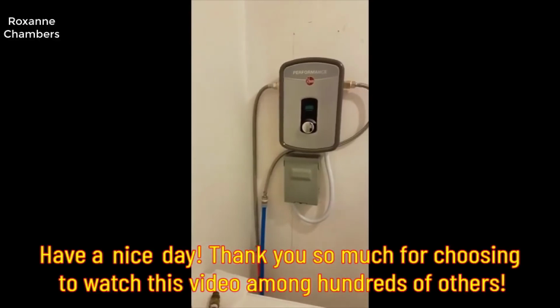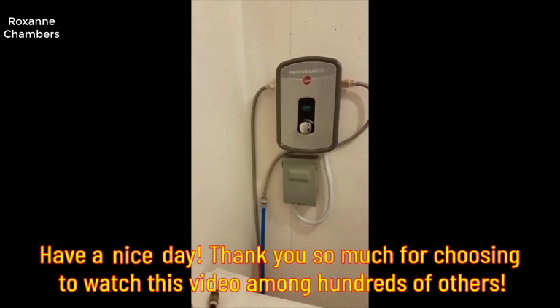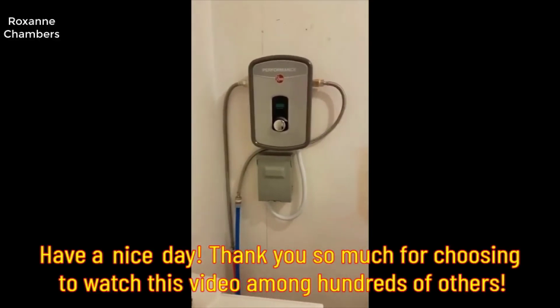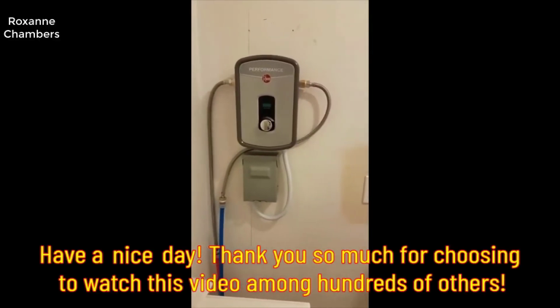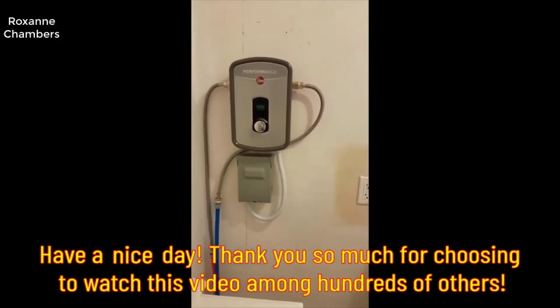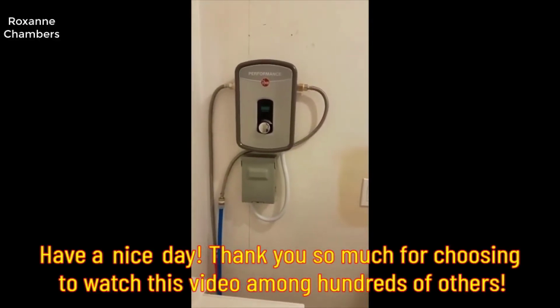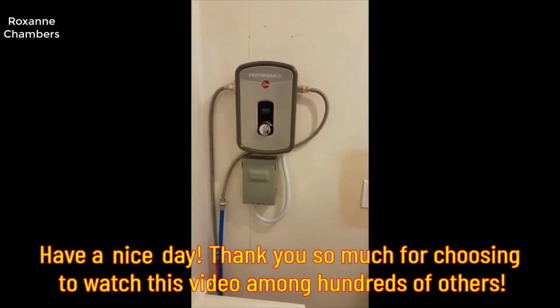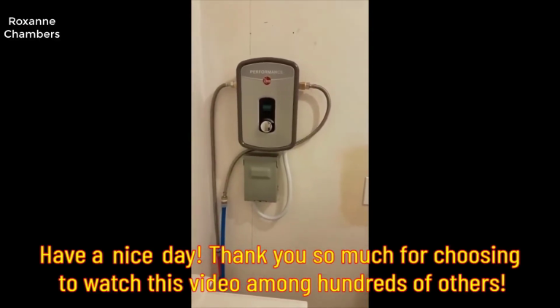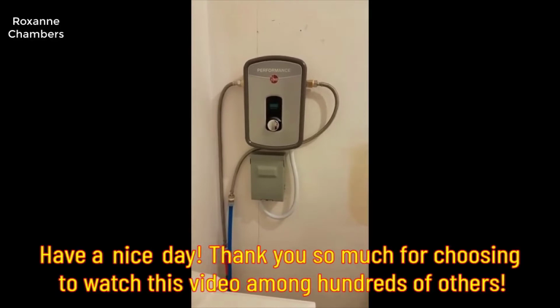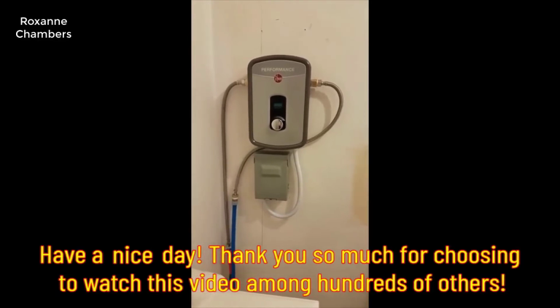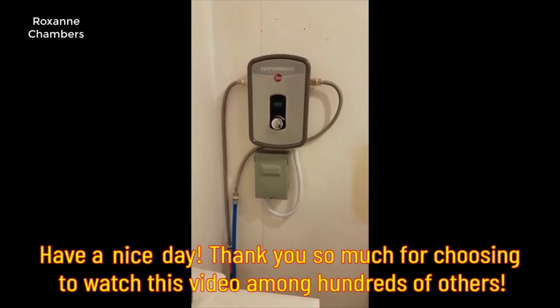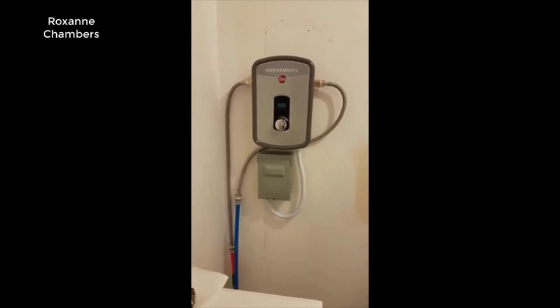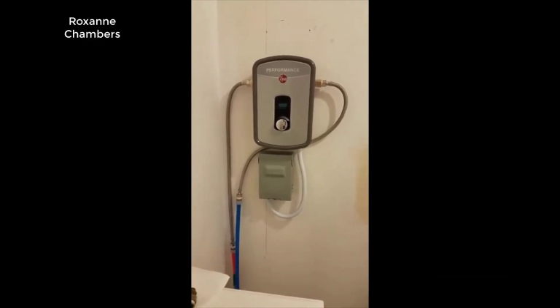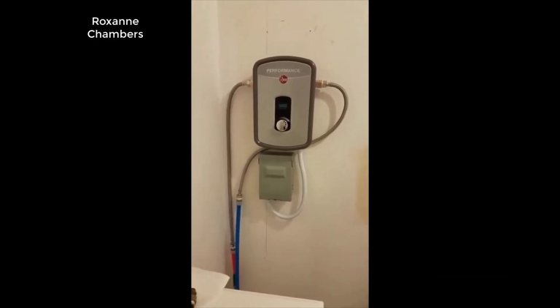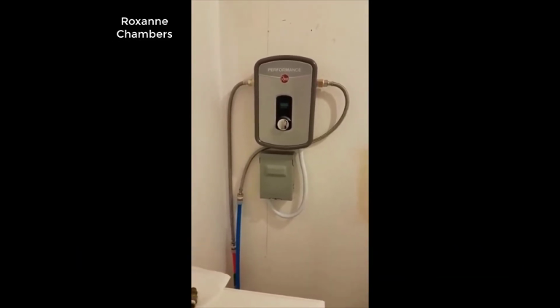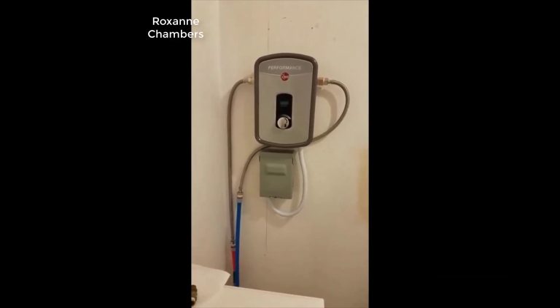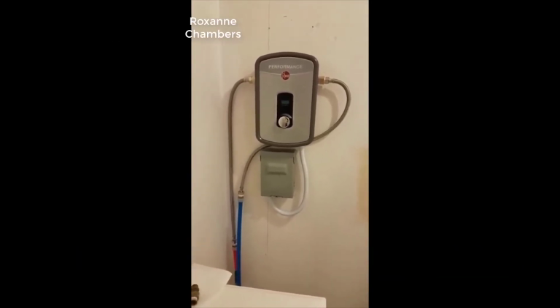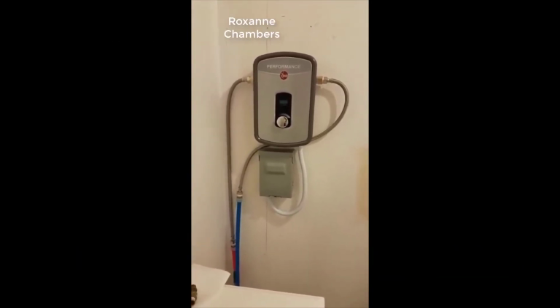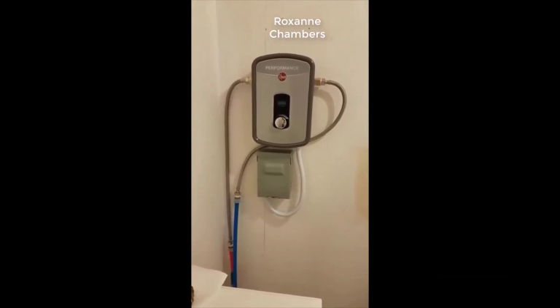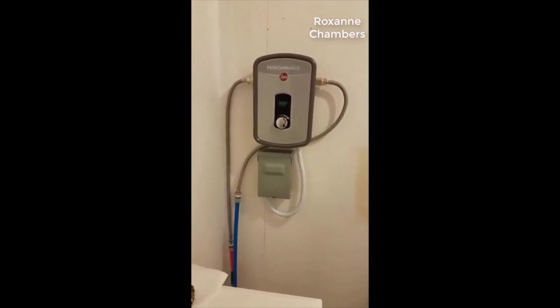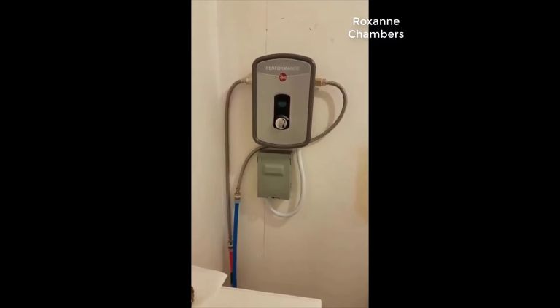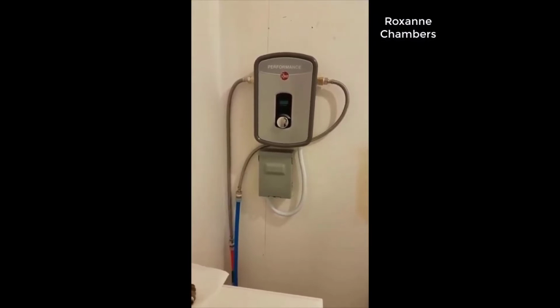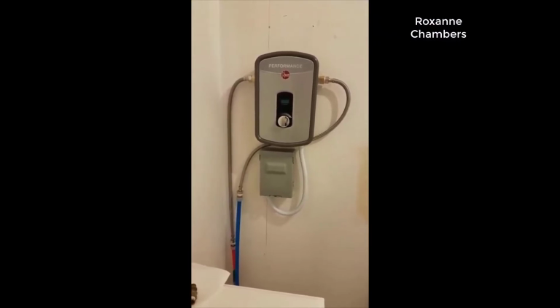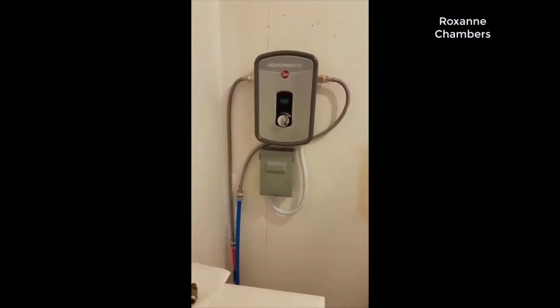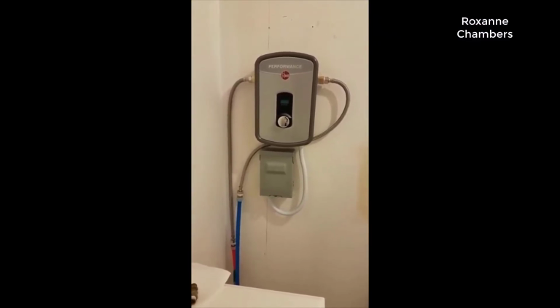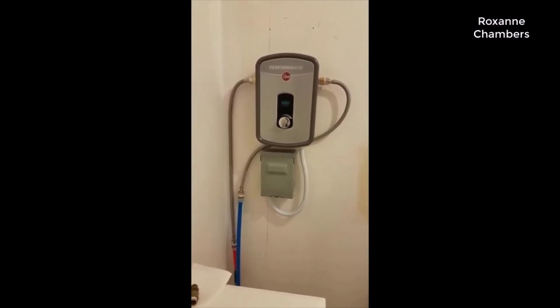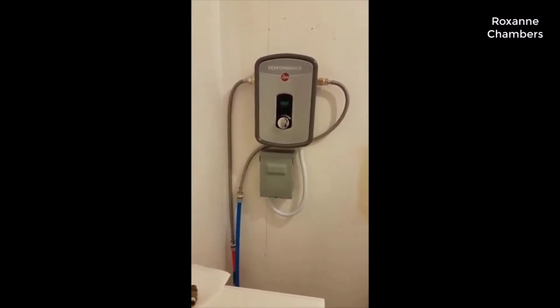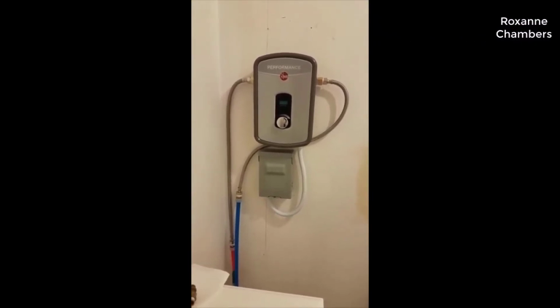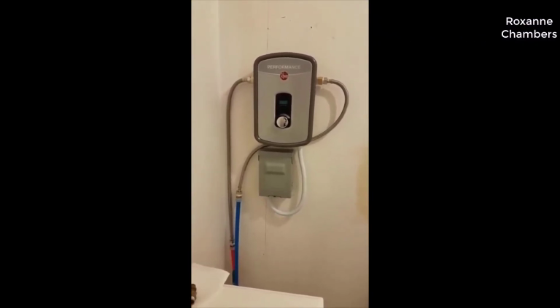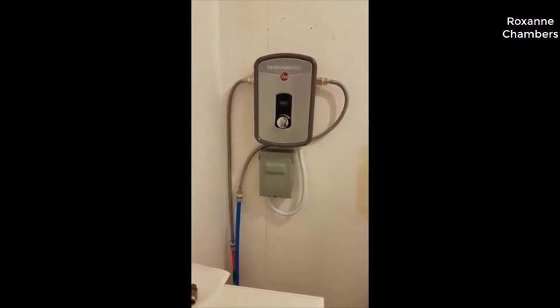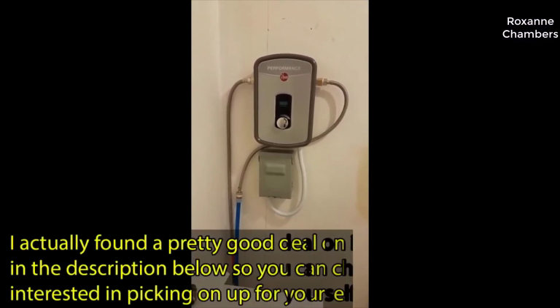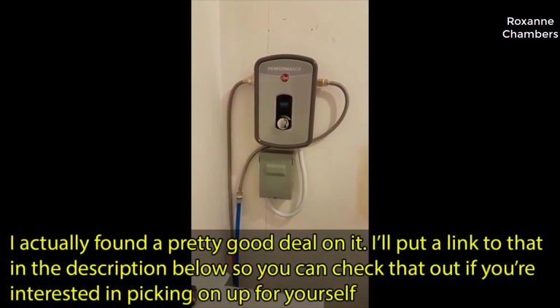Hey guys, how's it going? Today I want to do just kind of a quick review for you guys on the Rheem Artex 13 tankless water heater. I hadn't seen too many reviews on it, so I thought I'd just give you guys my two cents based off my experience with it and let you know what I thought about it.